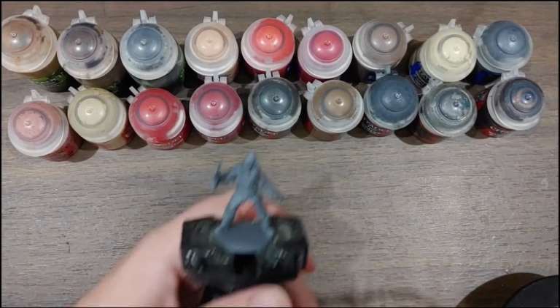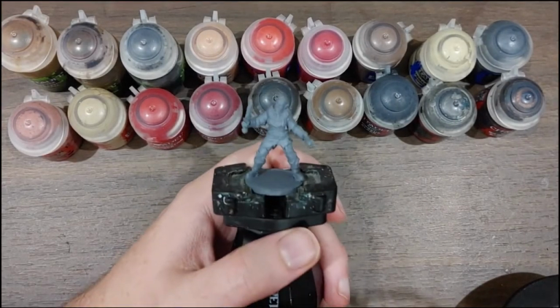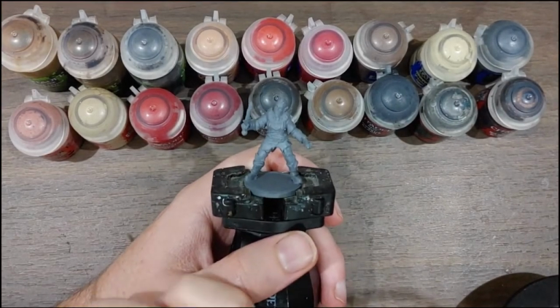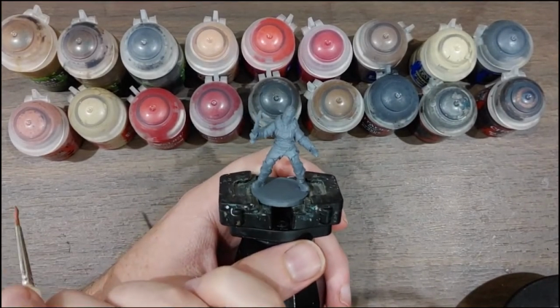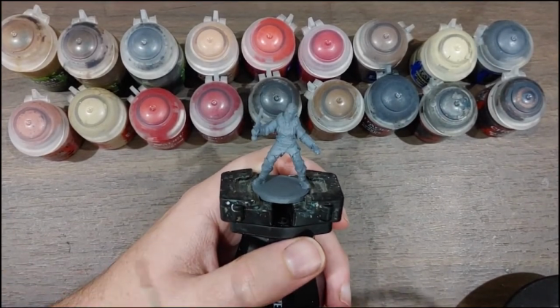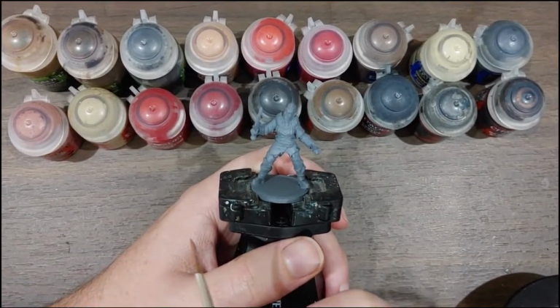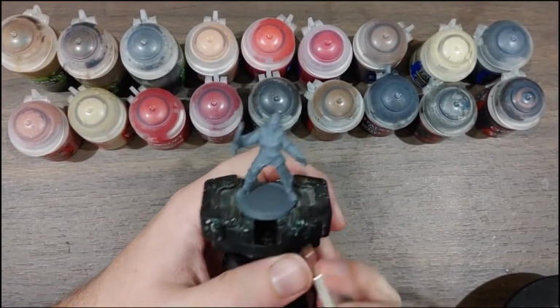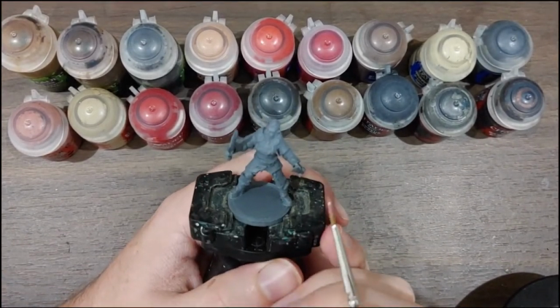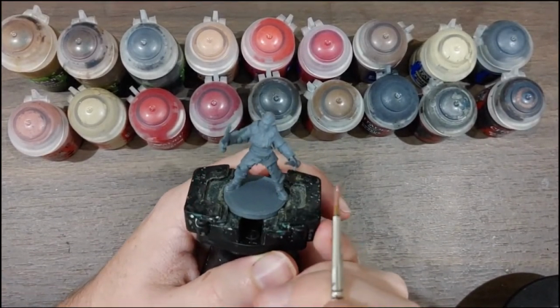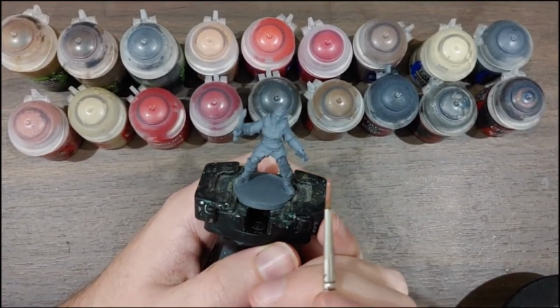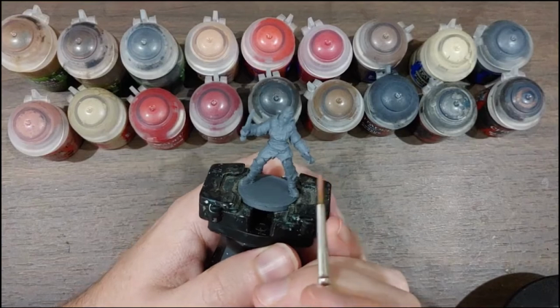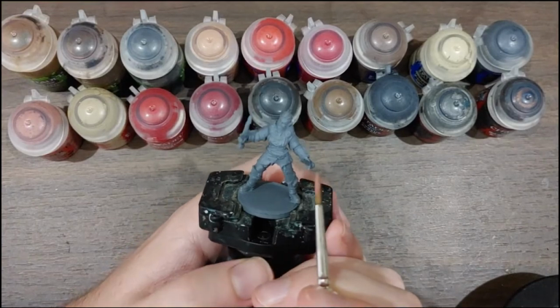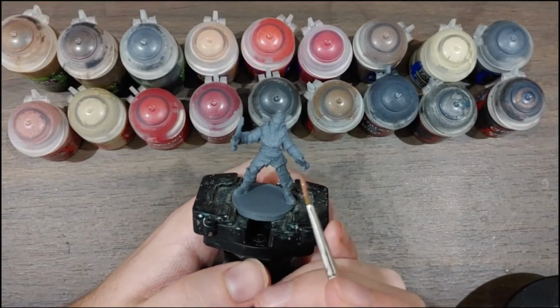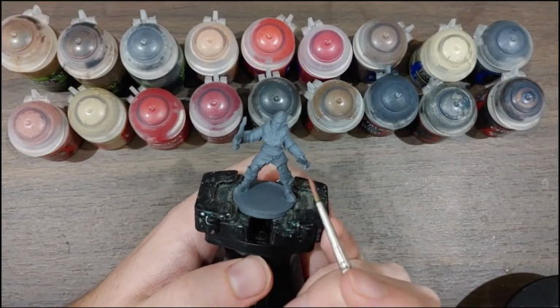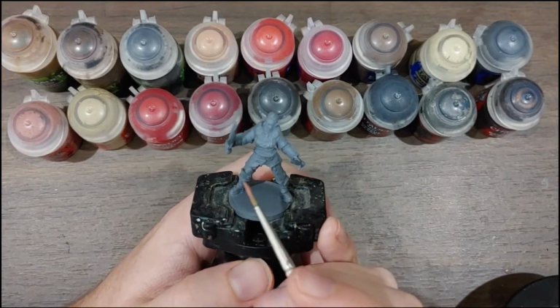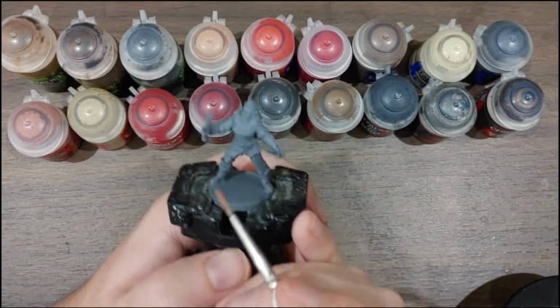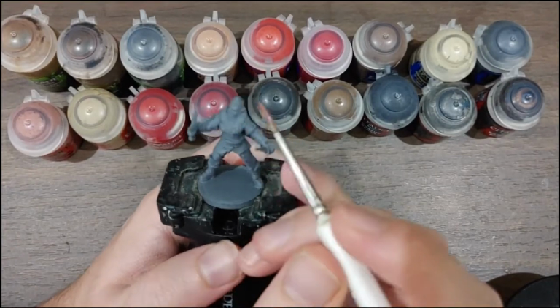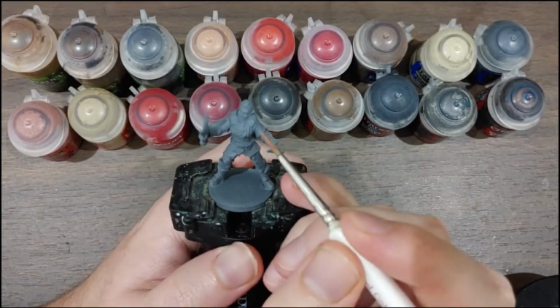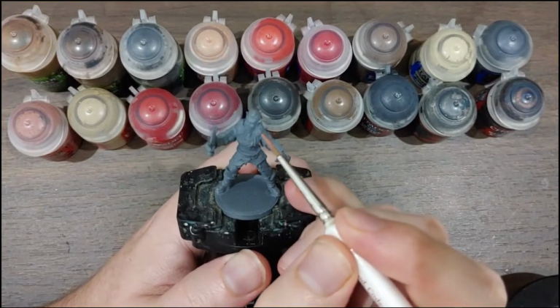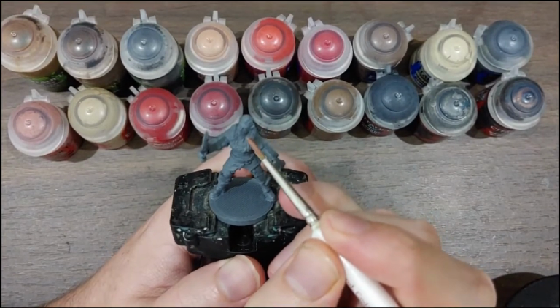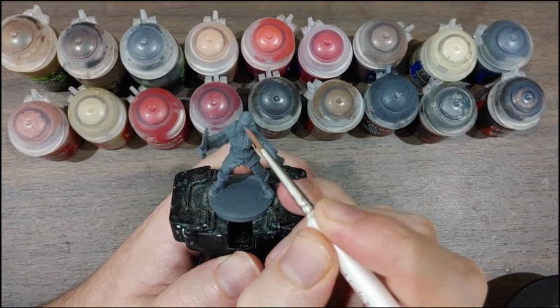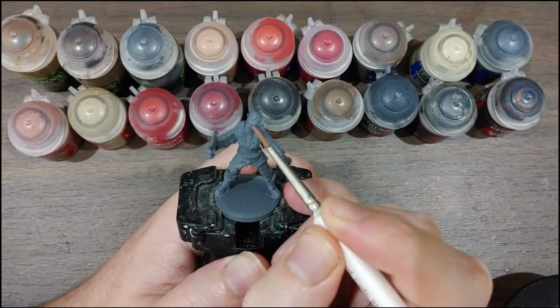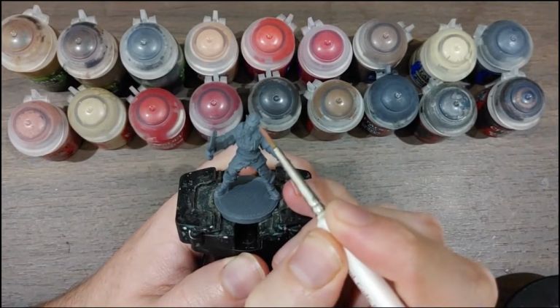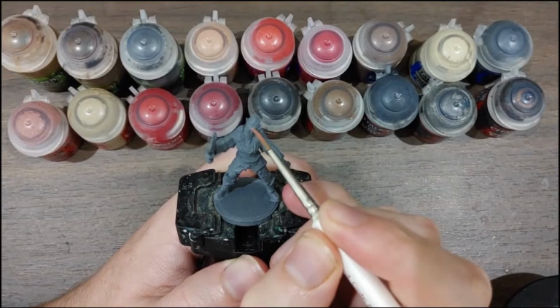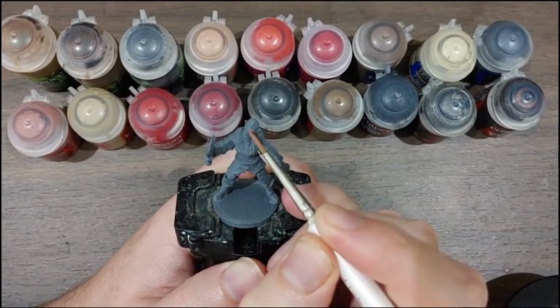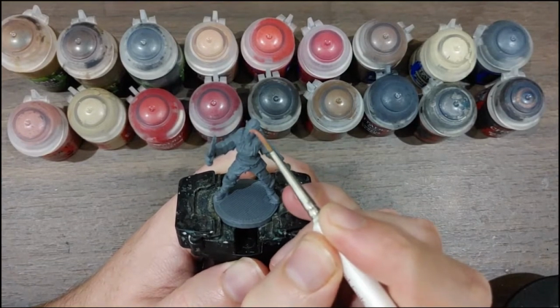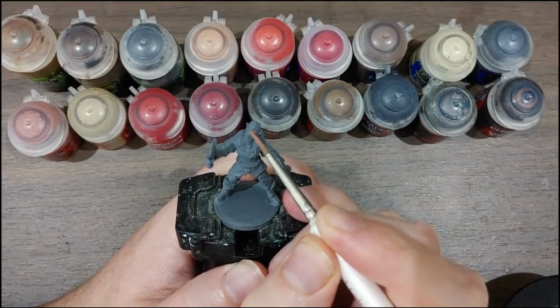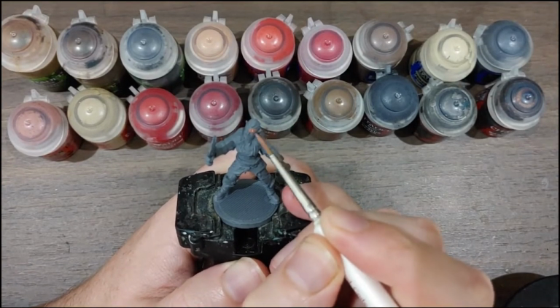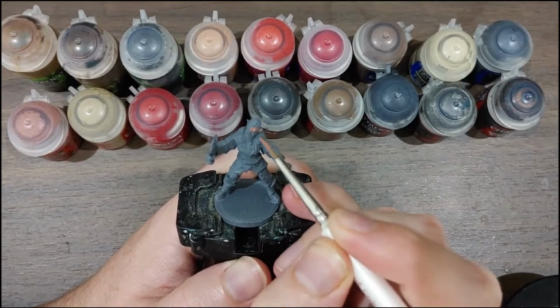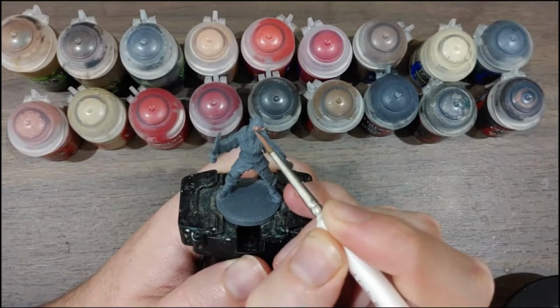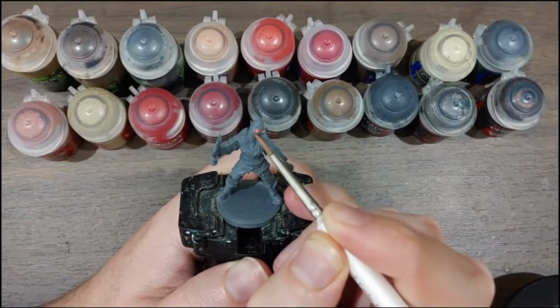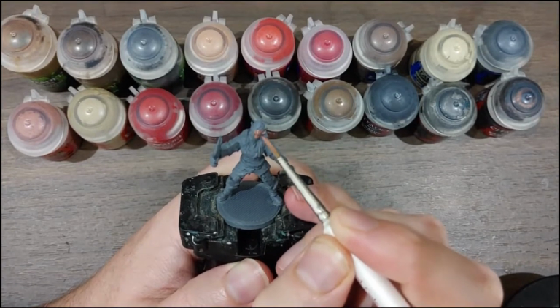First up, I'm using Bugman's Glow from Citadel. Off camera I've given it a very good shake, put it on my palette and watered it down. And now I'm just going to get started with blocking in all of the skin areas.